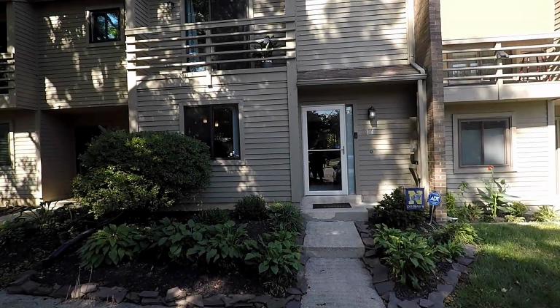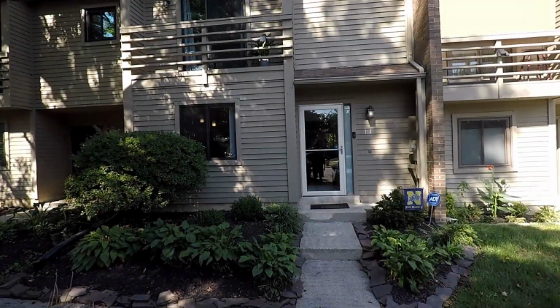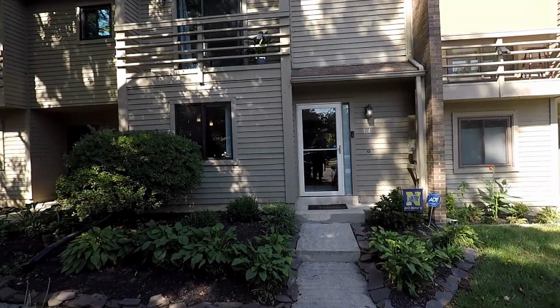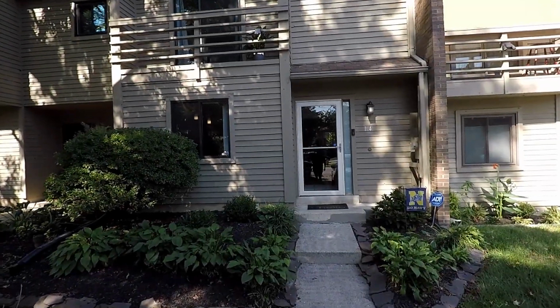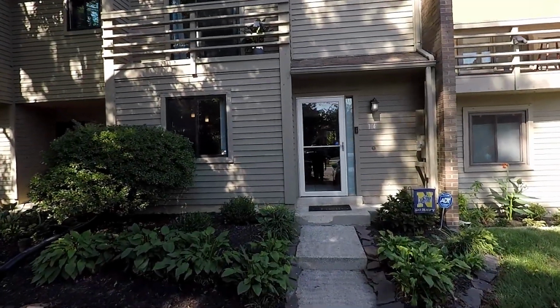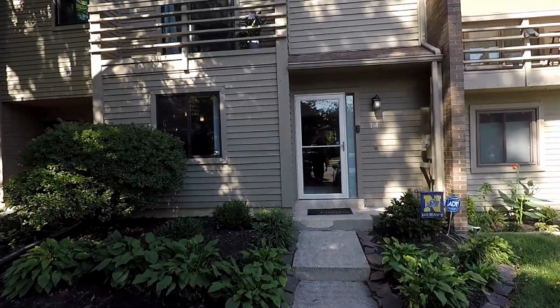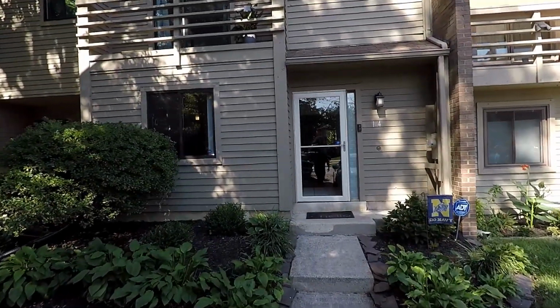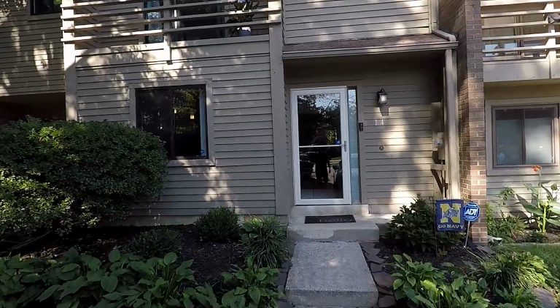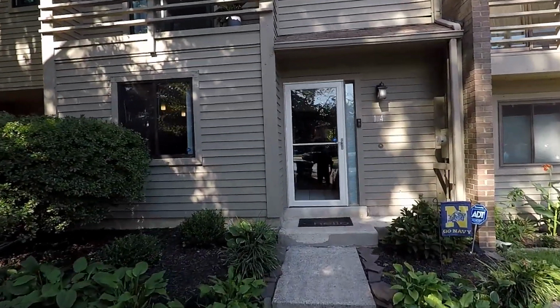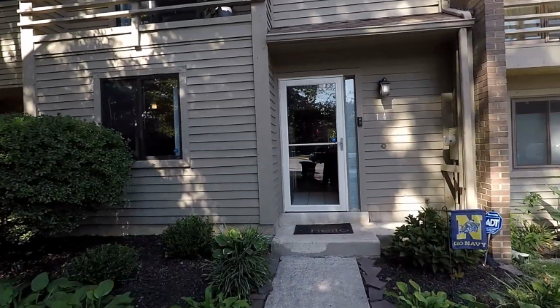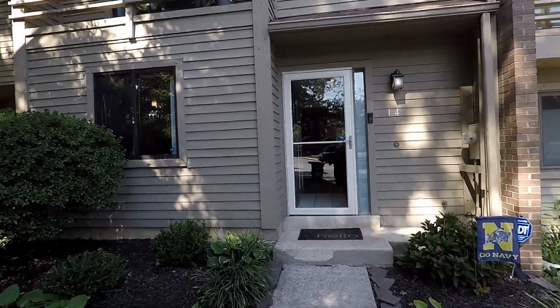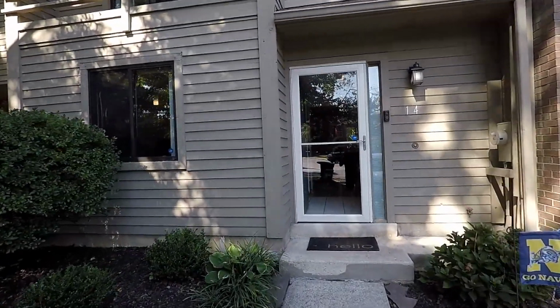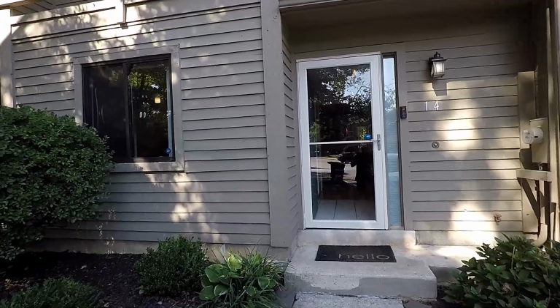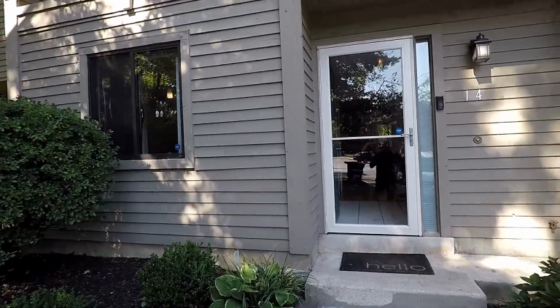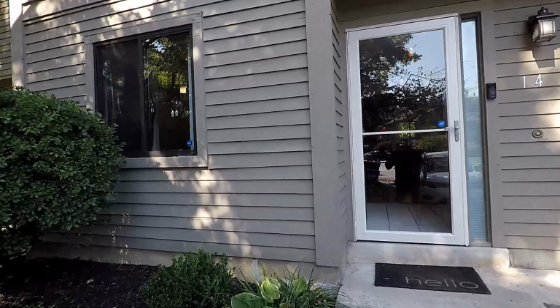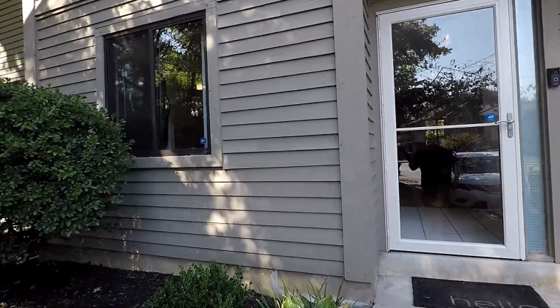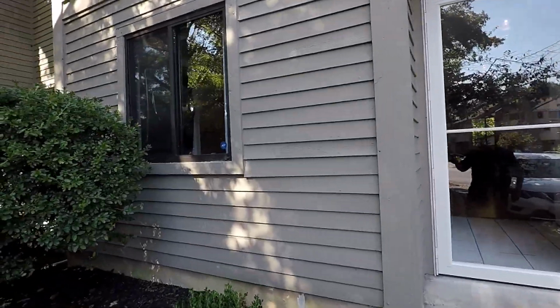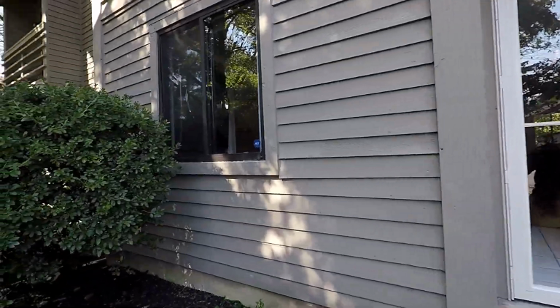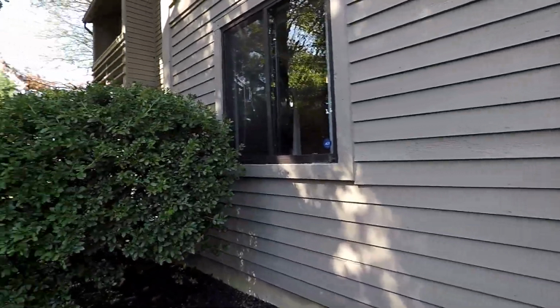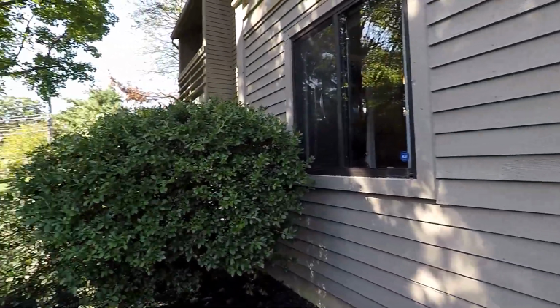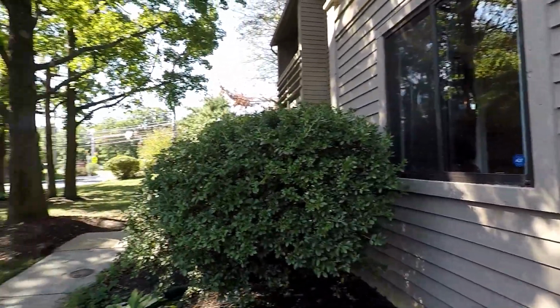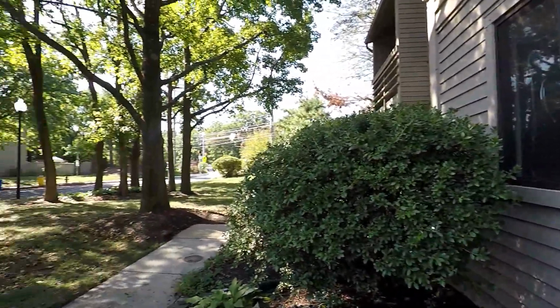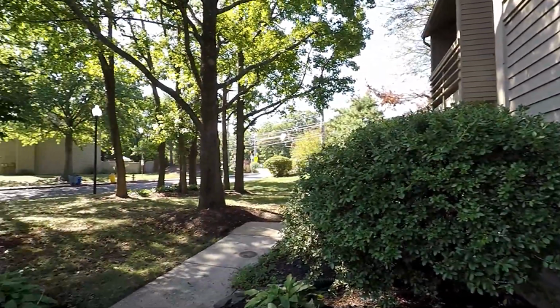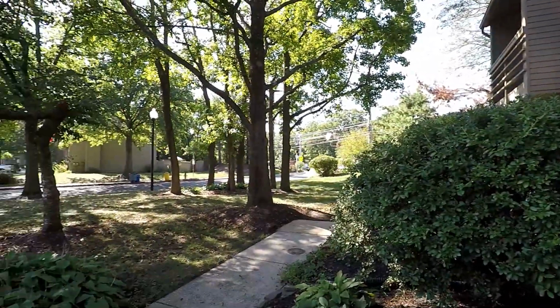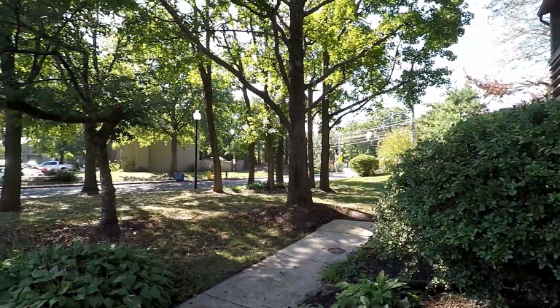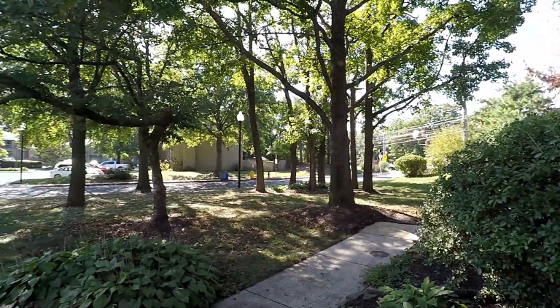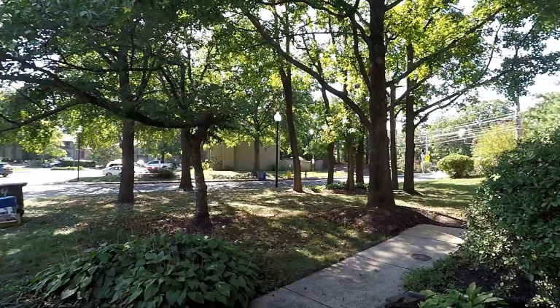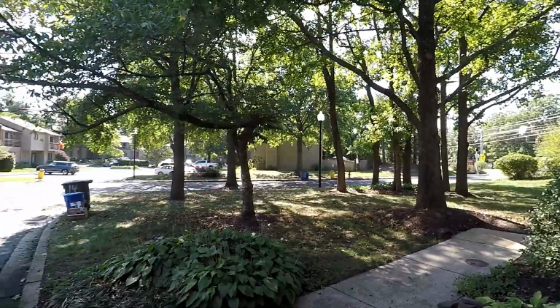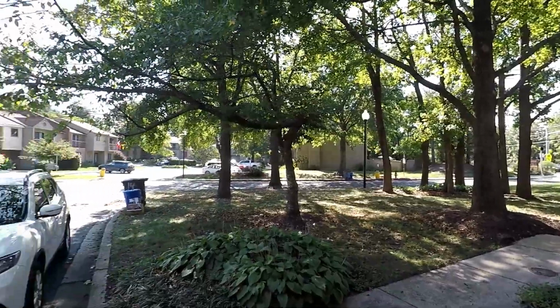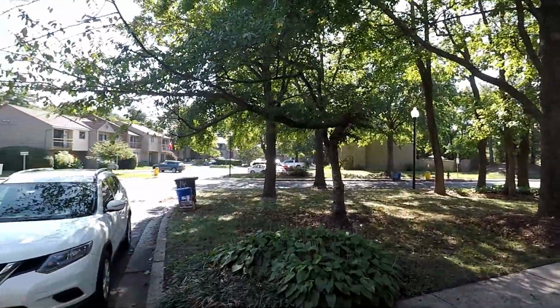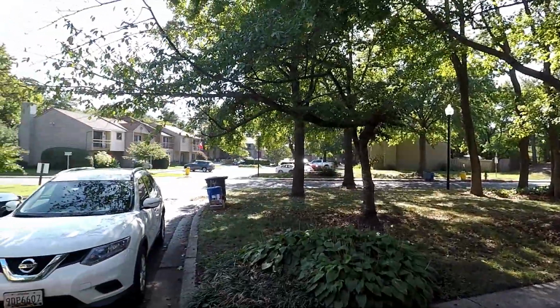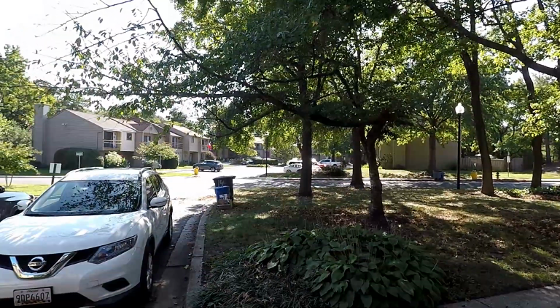Welcome! We're here at 14 Sausalito Court — a fantastic two-bedroom, two-and-a-half bath, two-level townhome here in the Landings community of Annapolis.